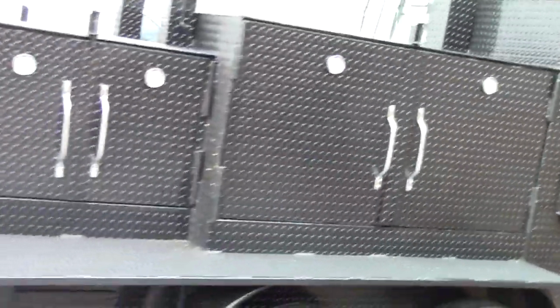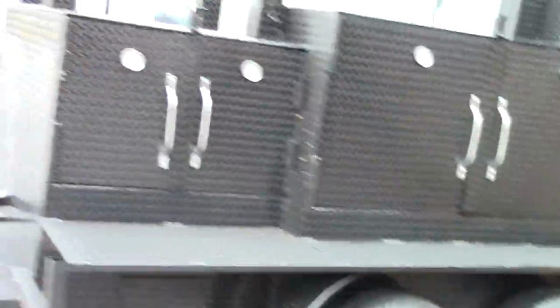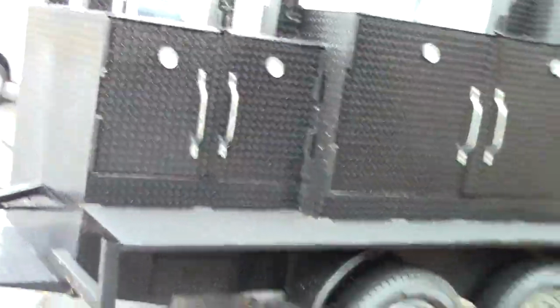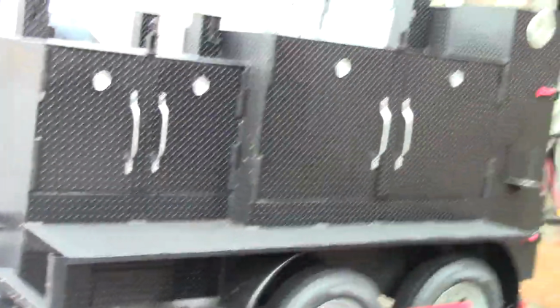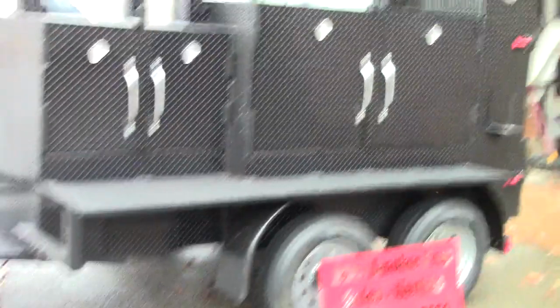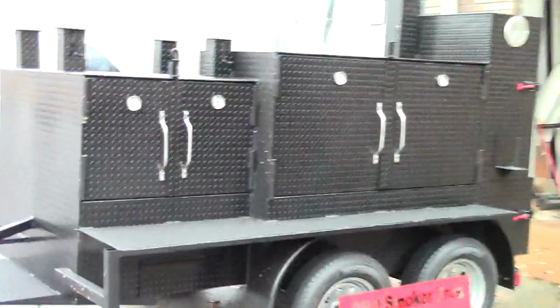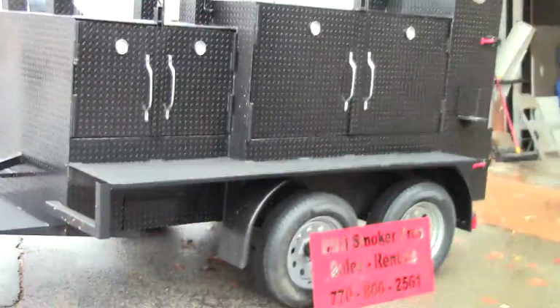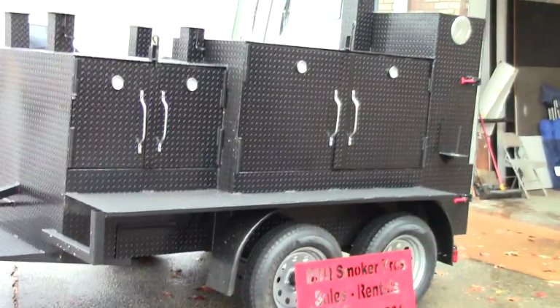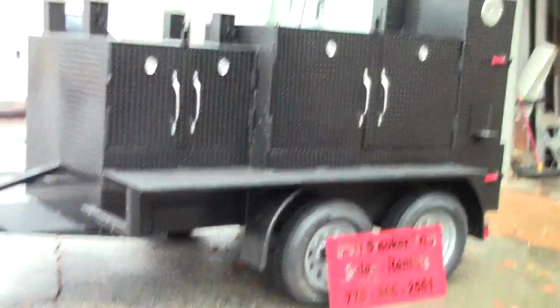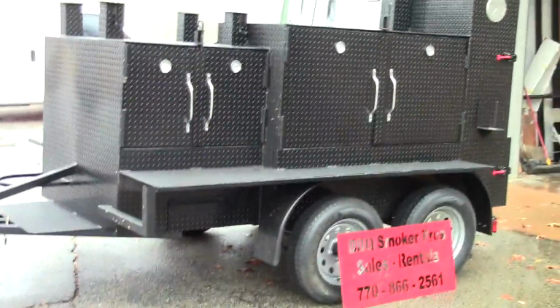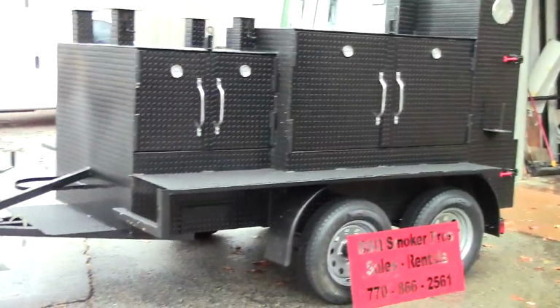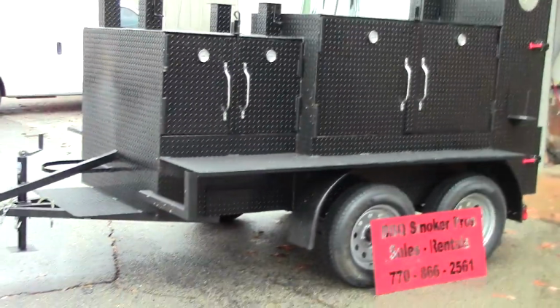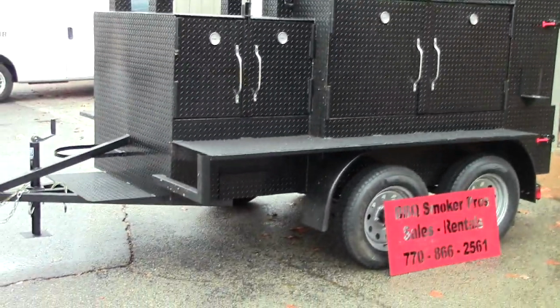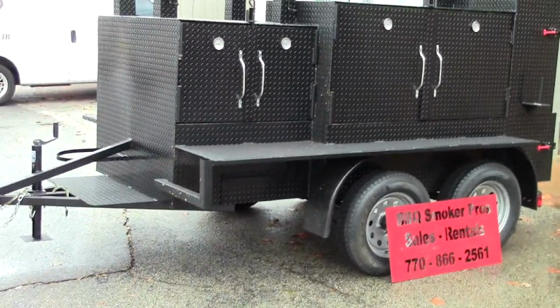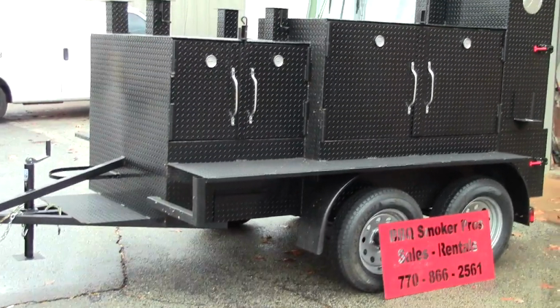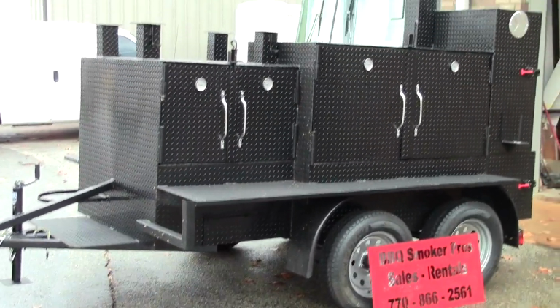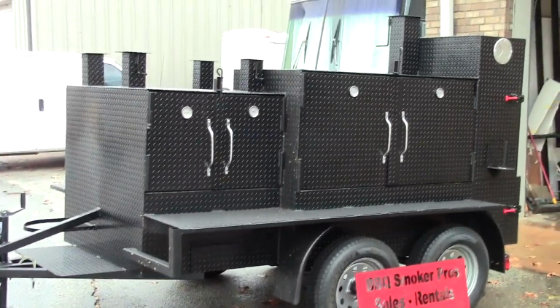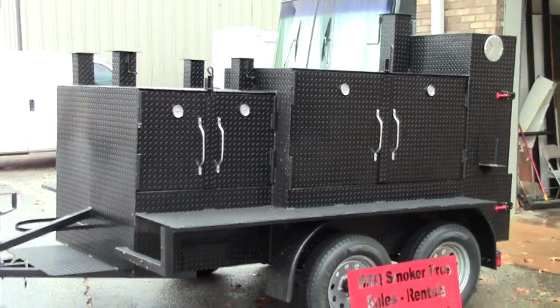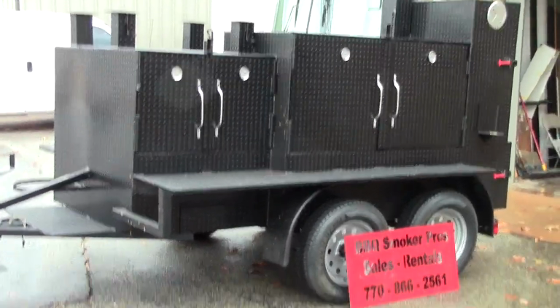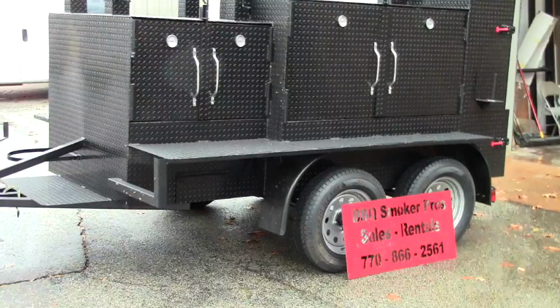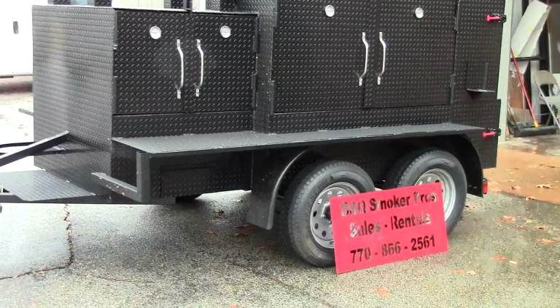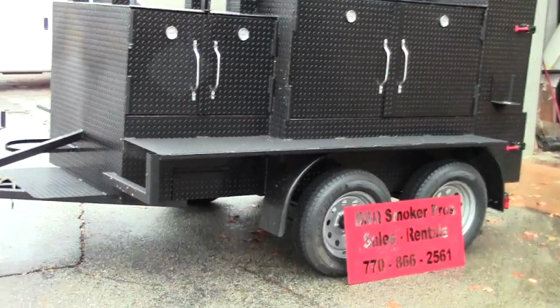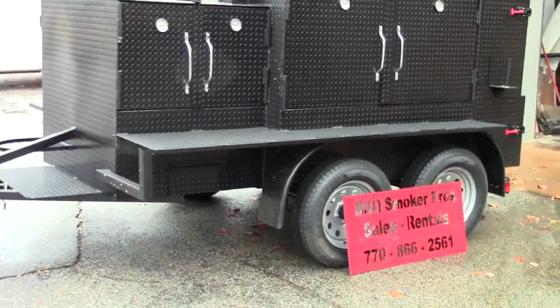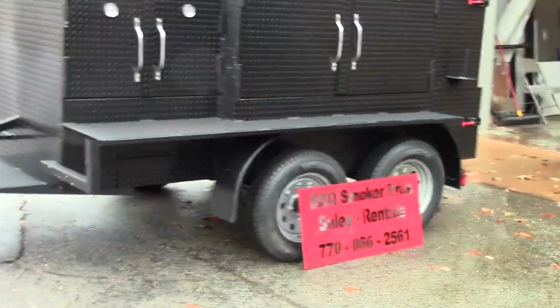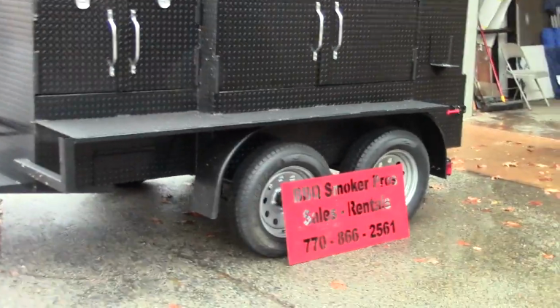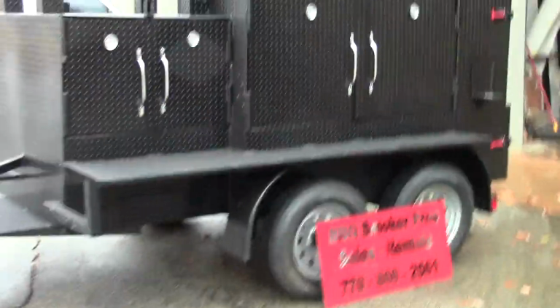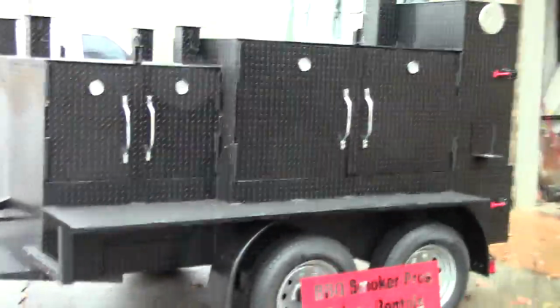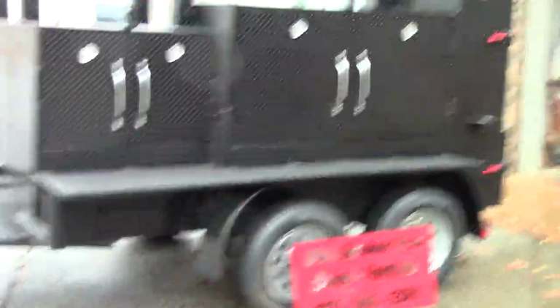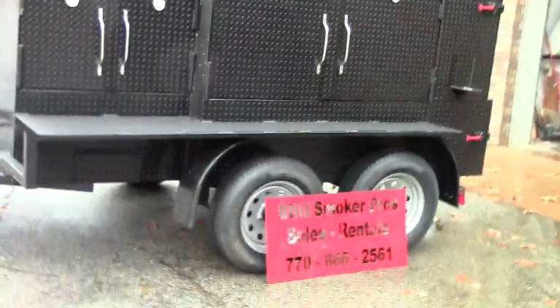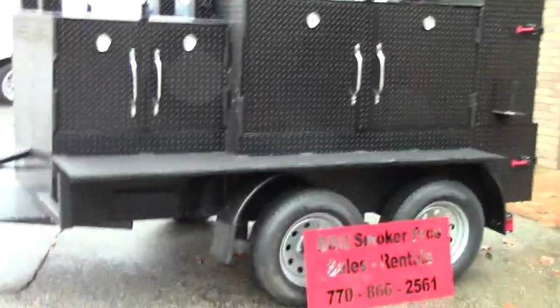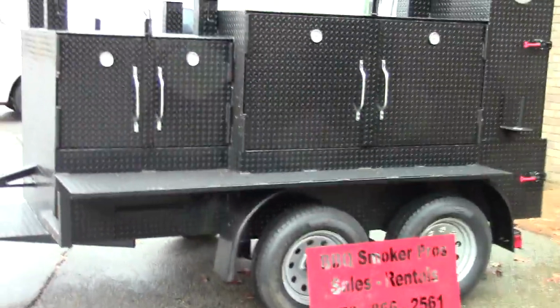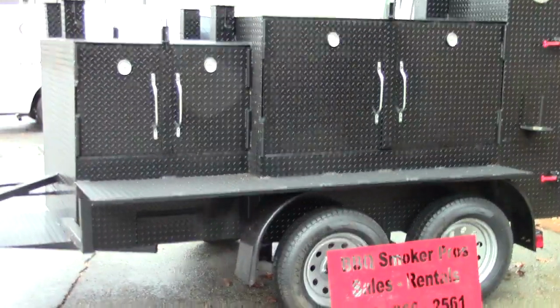So again, double grill master, barn door smoker — give us a call, a holler, or a text and we'd love to build one for you. We can custom option it whichever way you want. Have a great day, talk to you later.